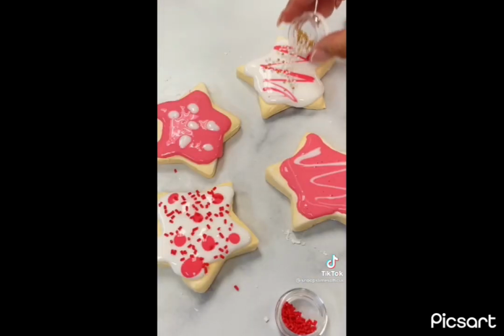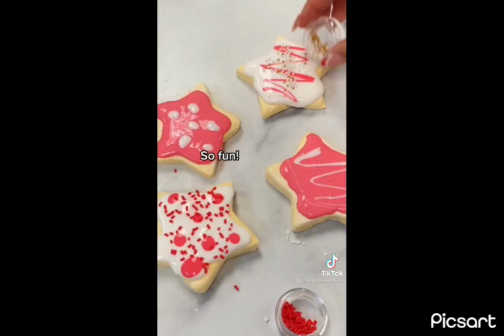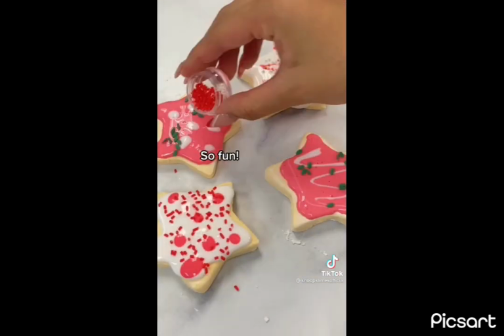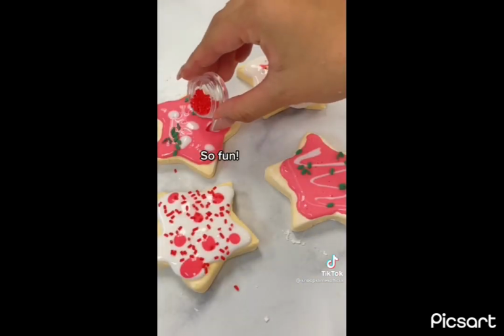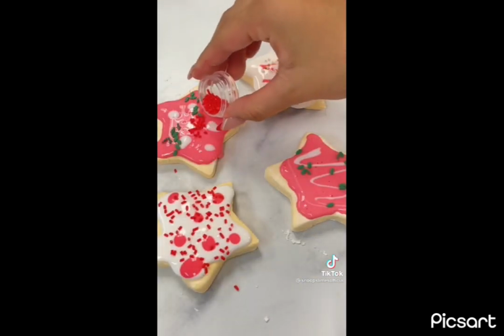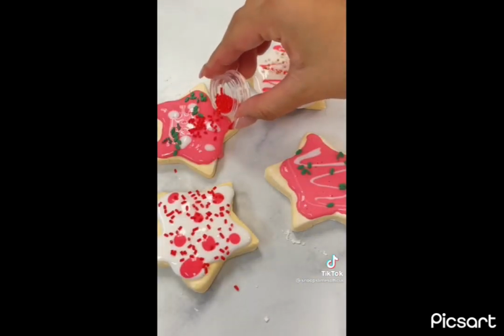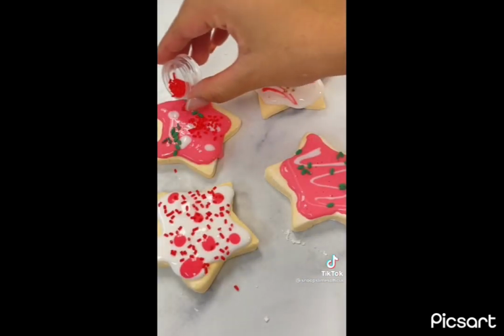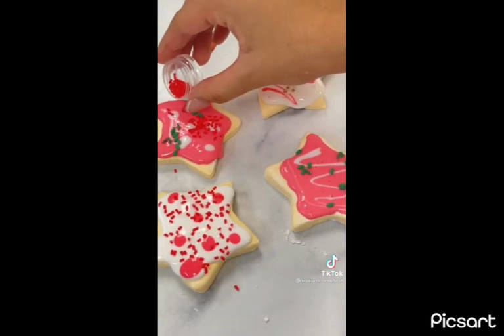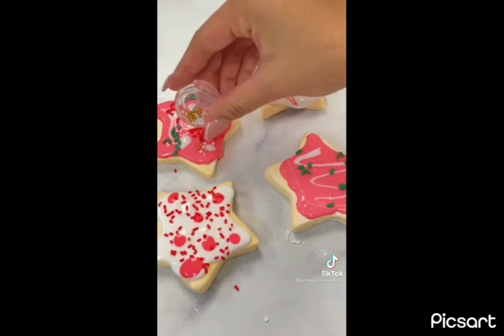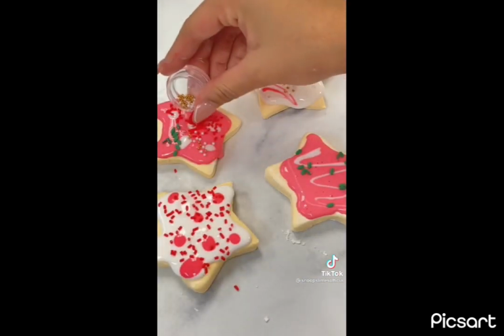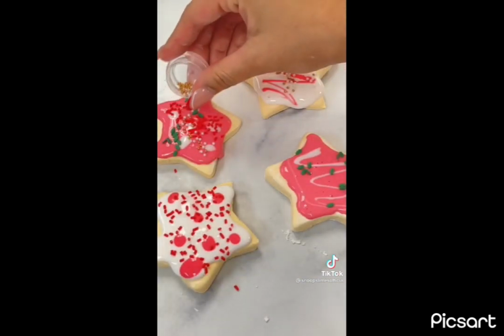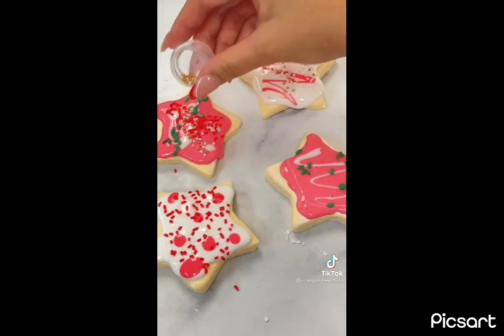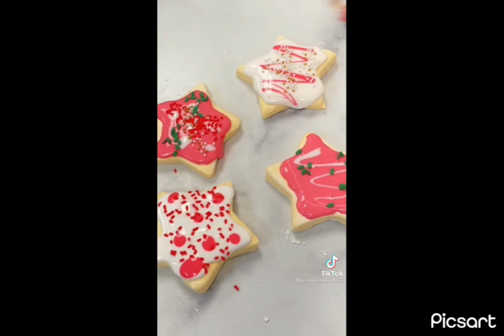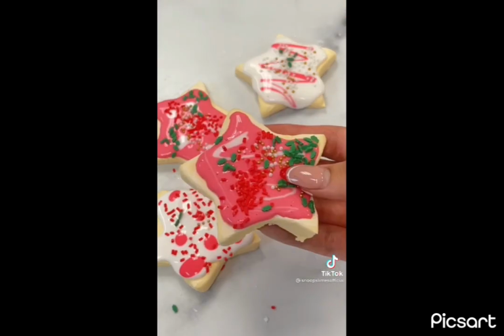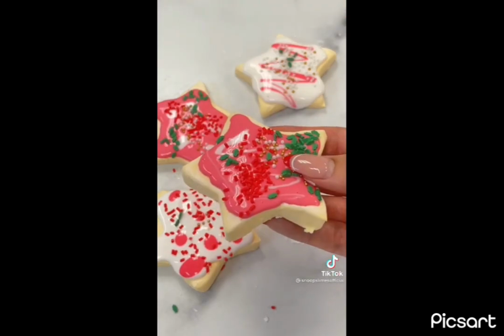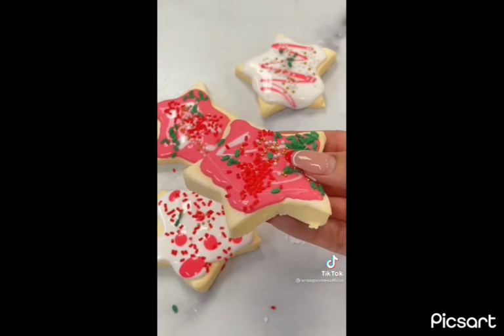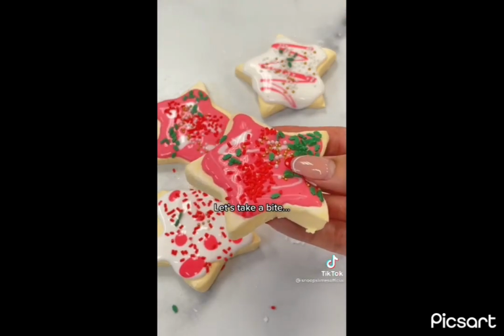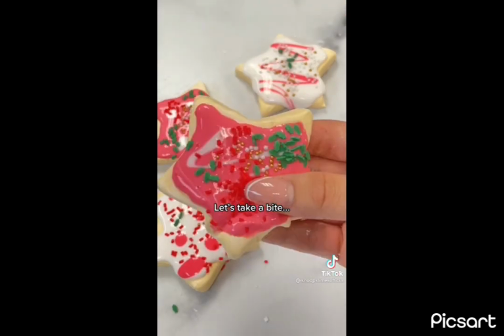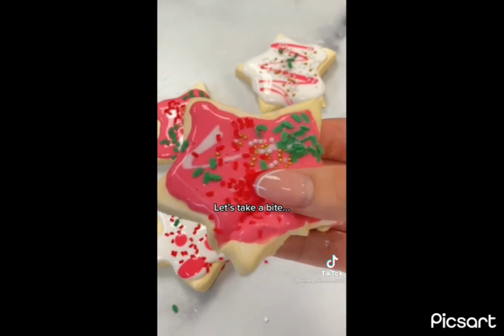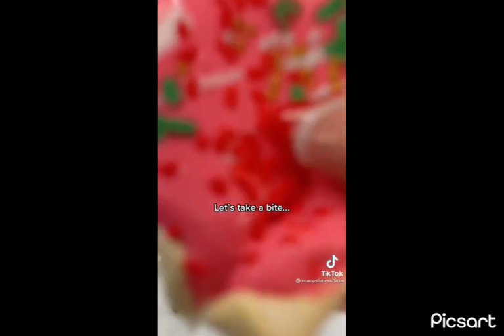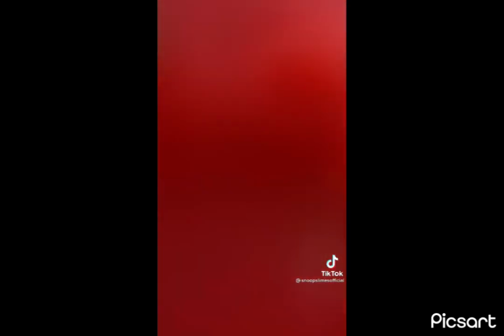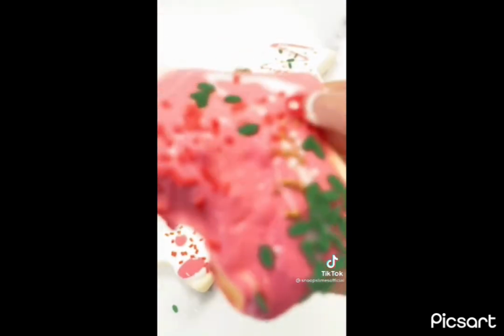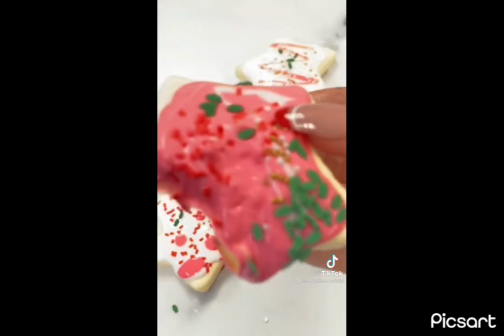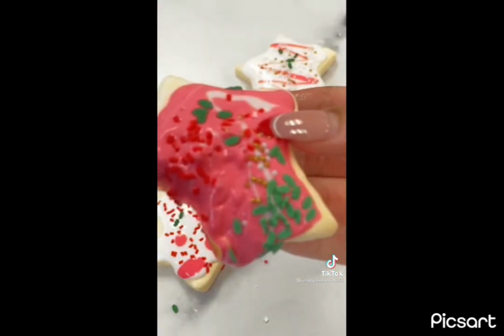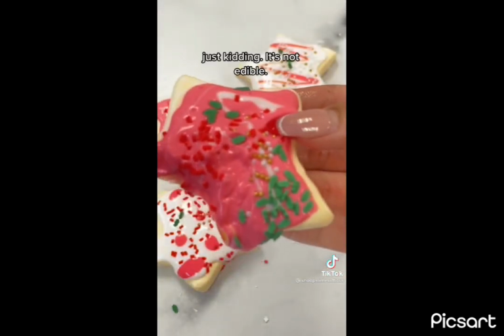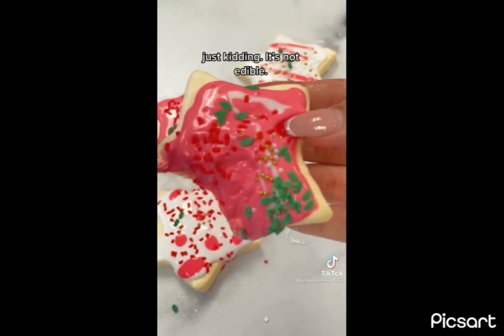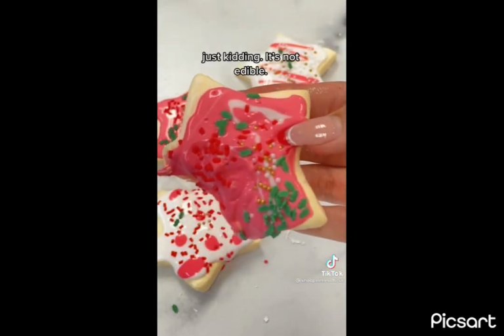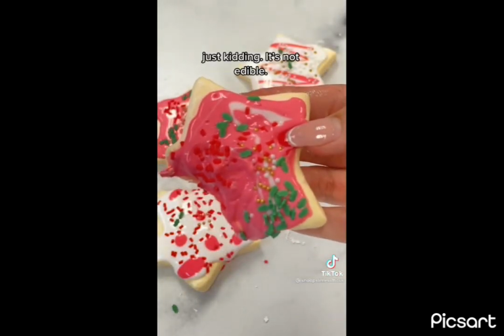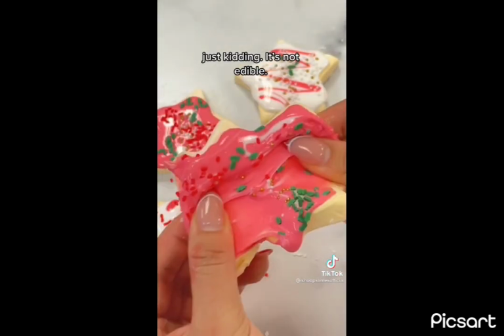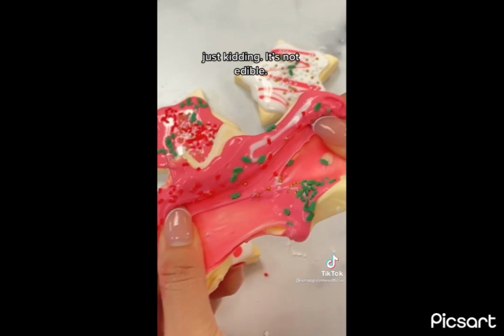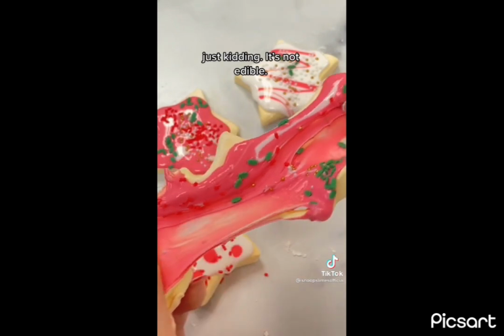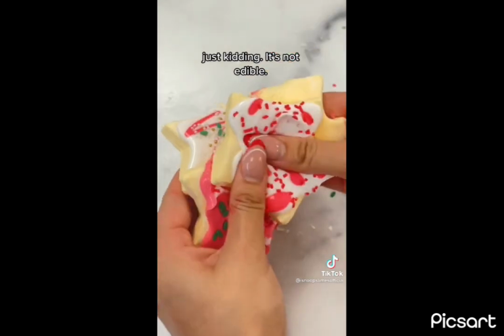So fun! Let's take a bite. Just kidding. It's not edible.